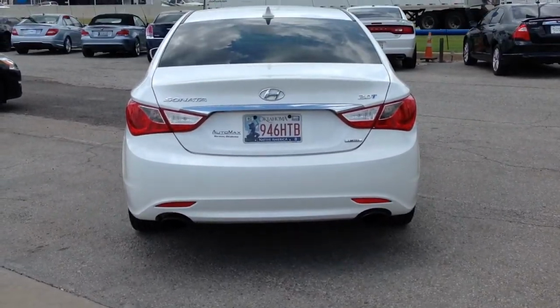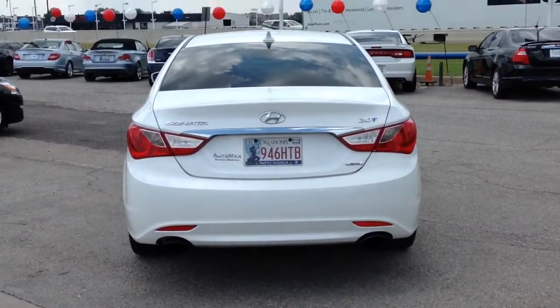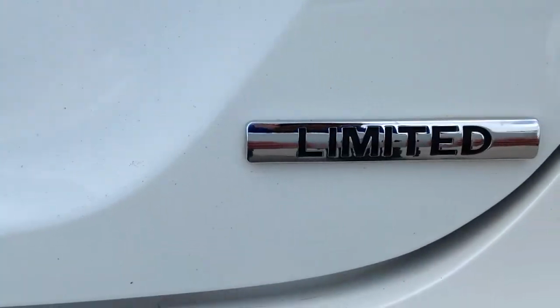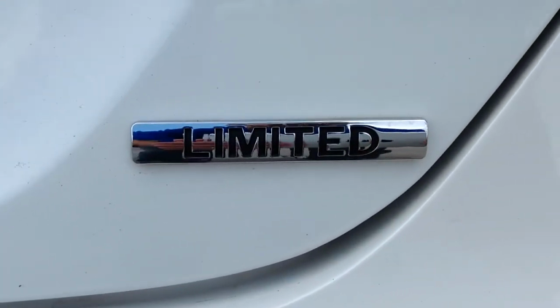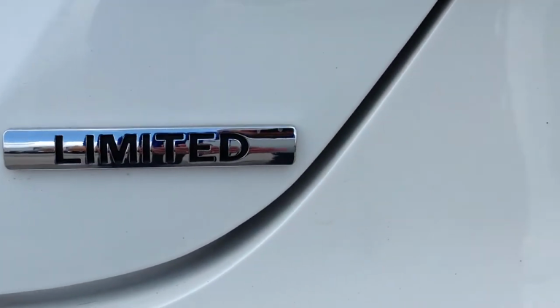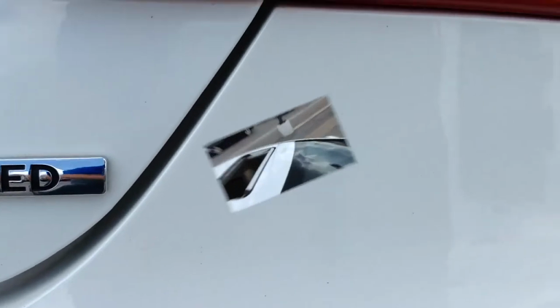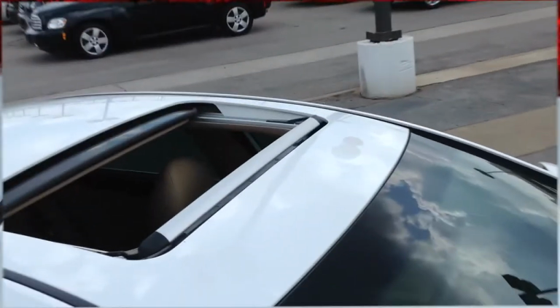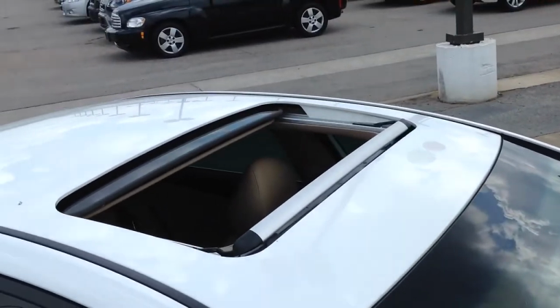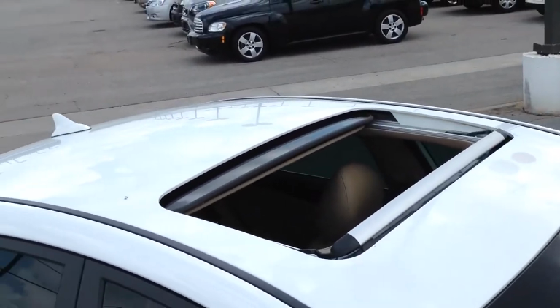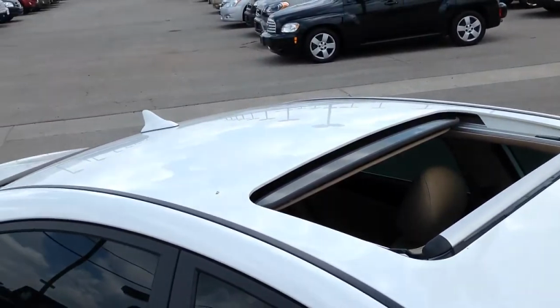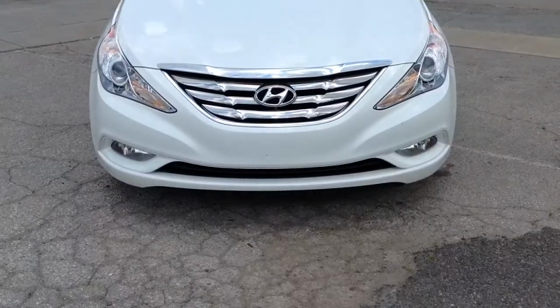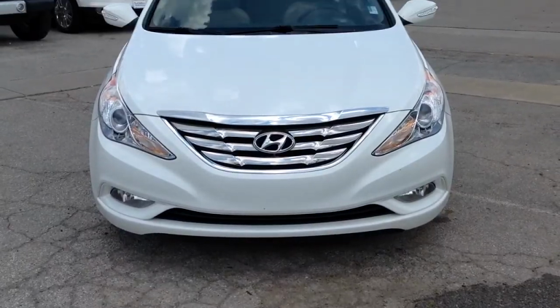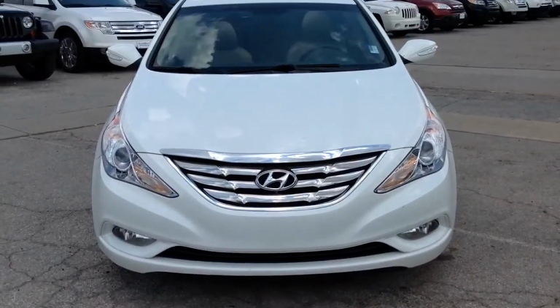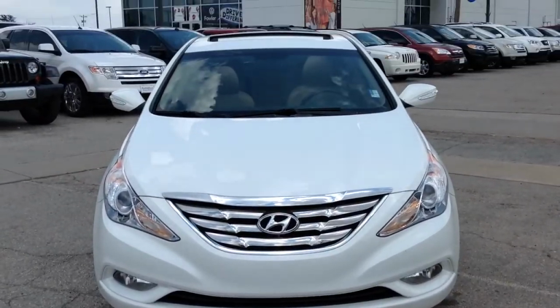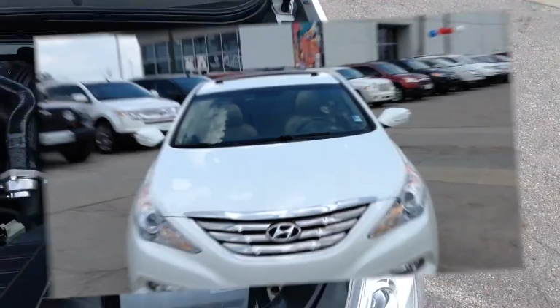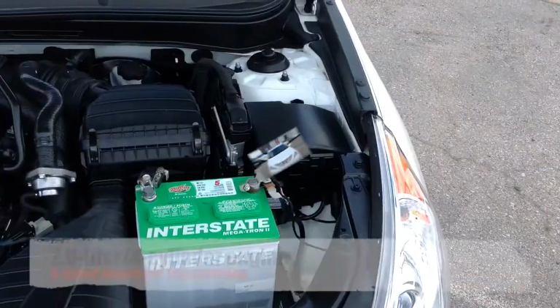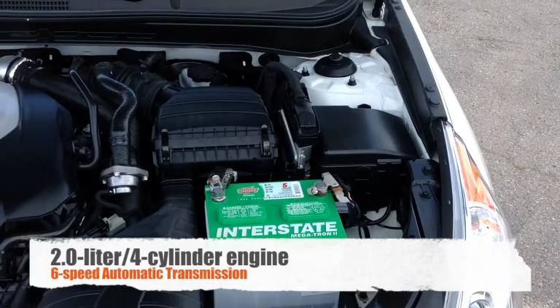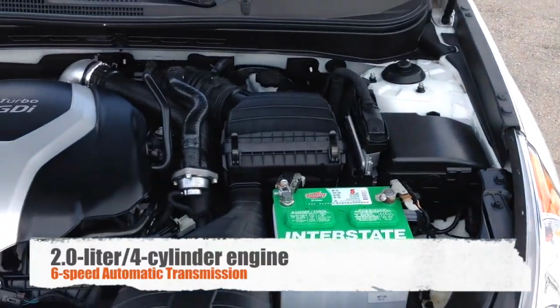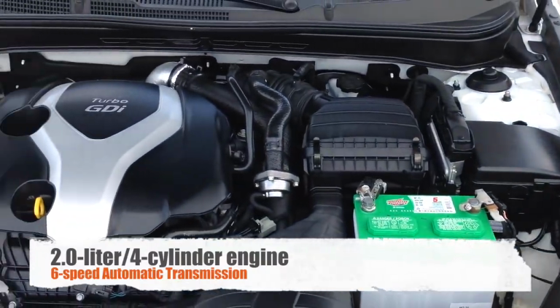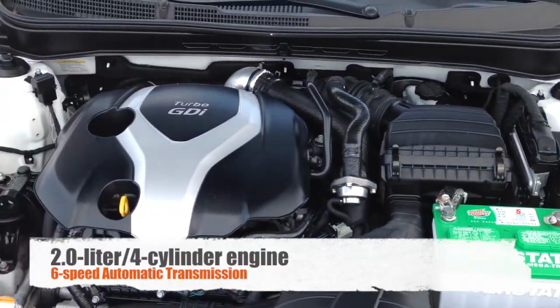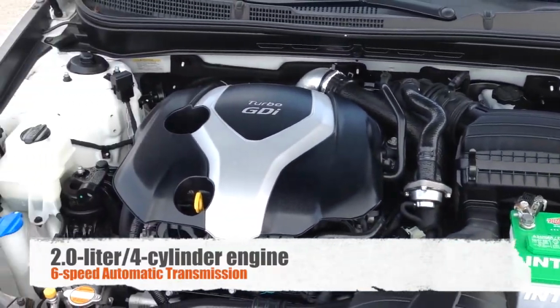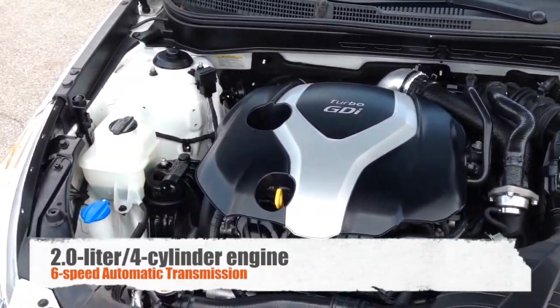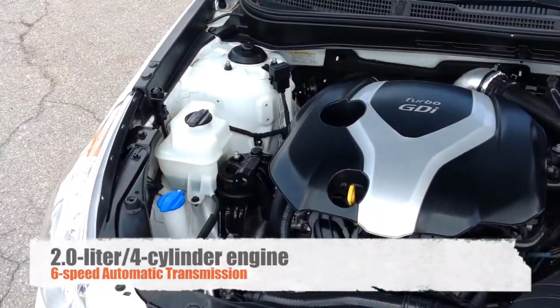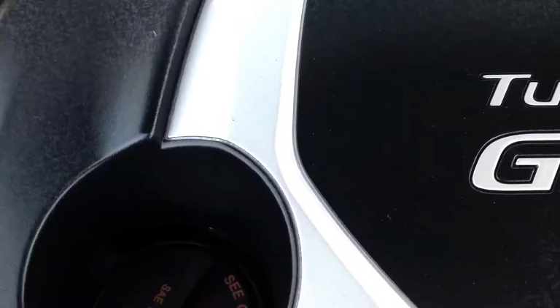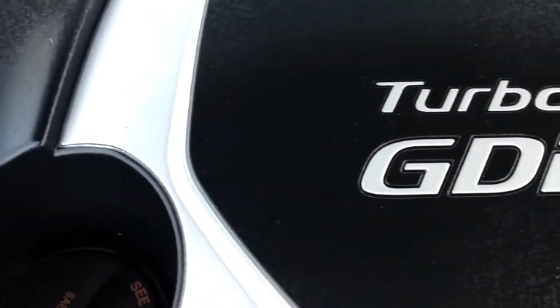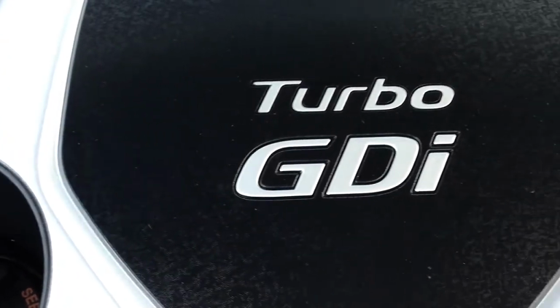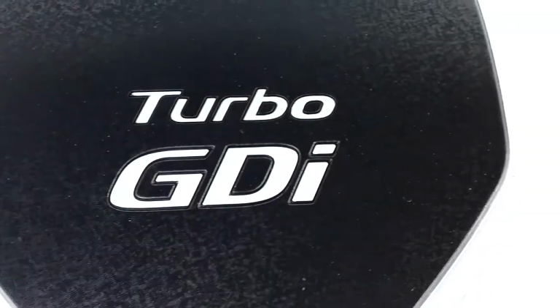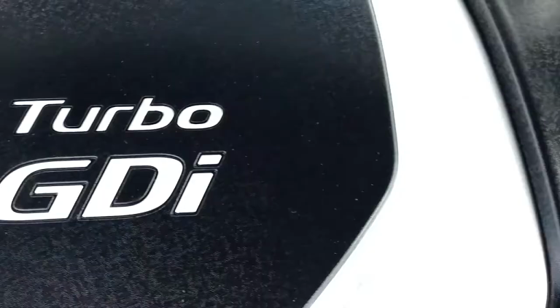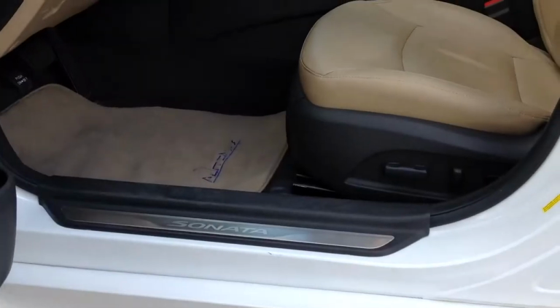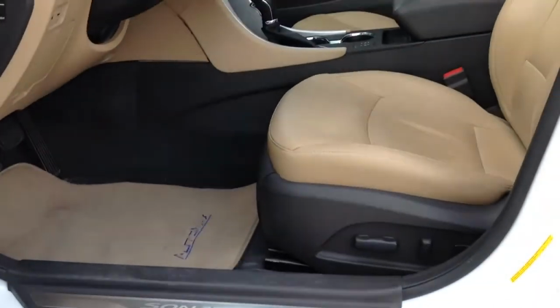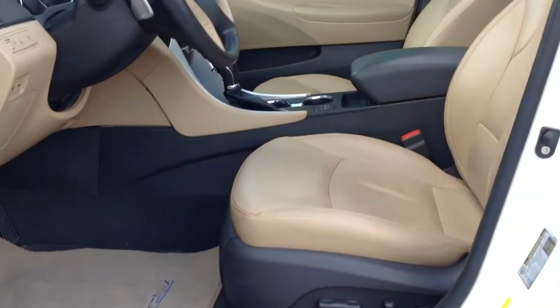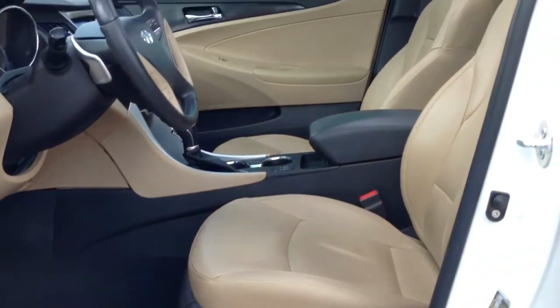This four-door front-wheel drive sedan is loaded and comes equipped with a 2.0-liter four-cylinder turbo engine connected to a six-speed automatic transmission and gets an estimated 33 miles per gallon on the highway. Key features include heated leather seats,